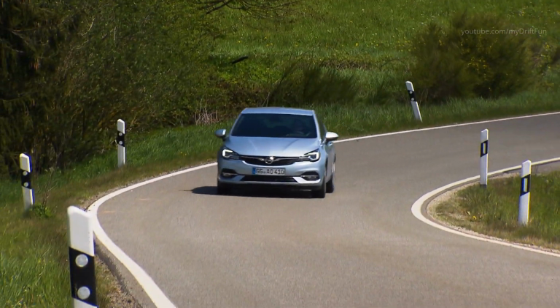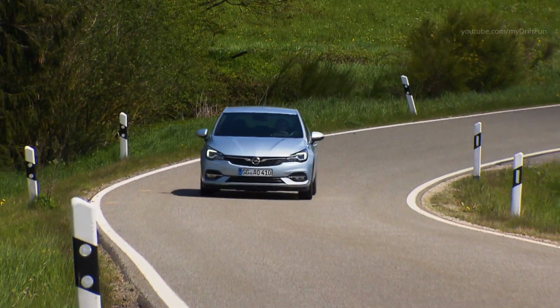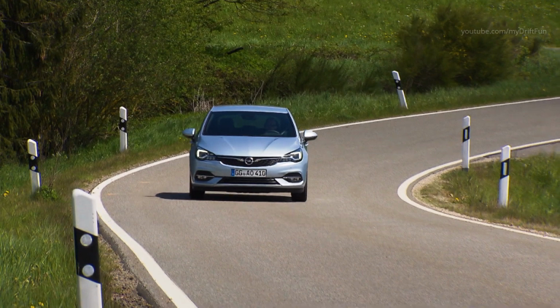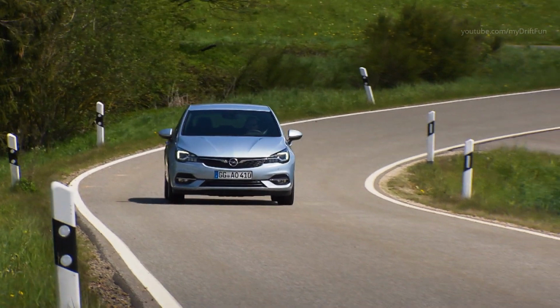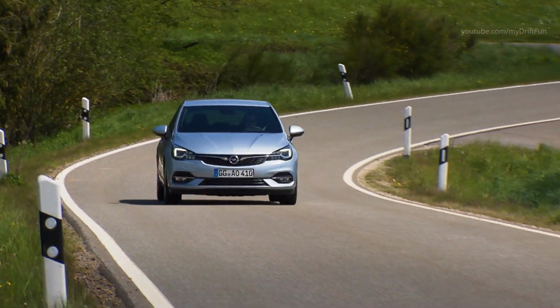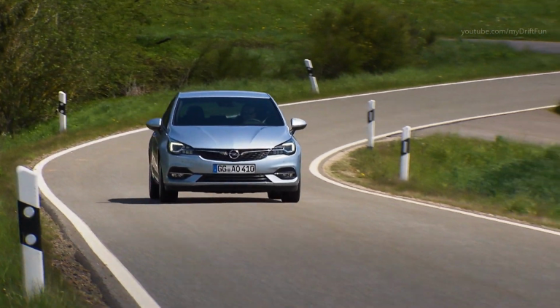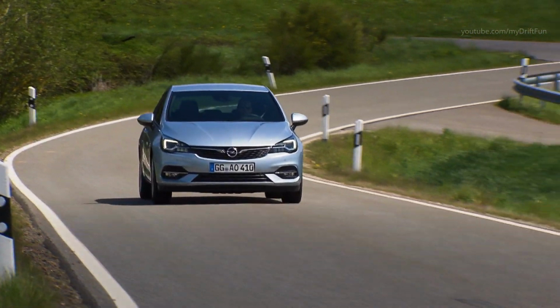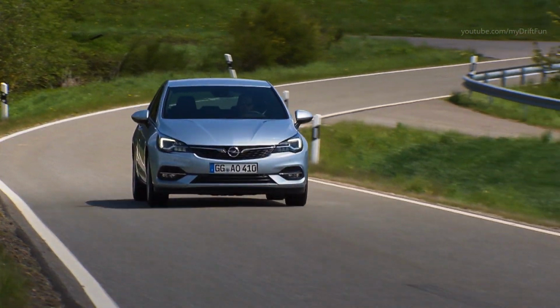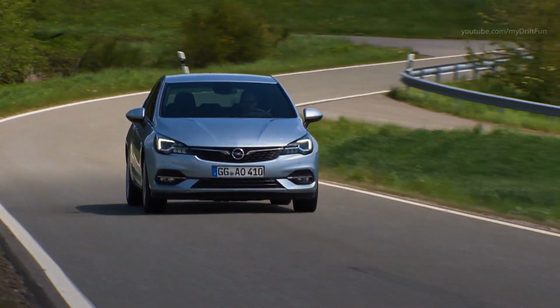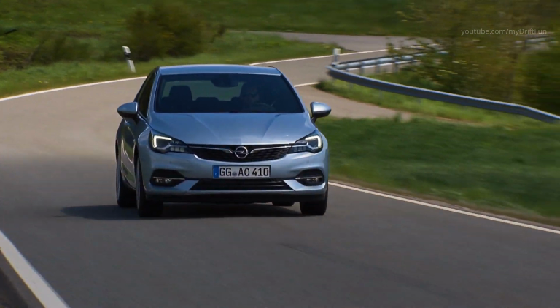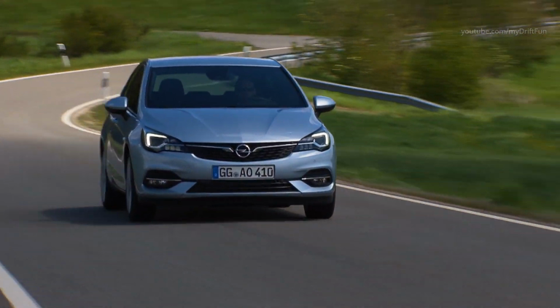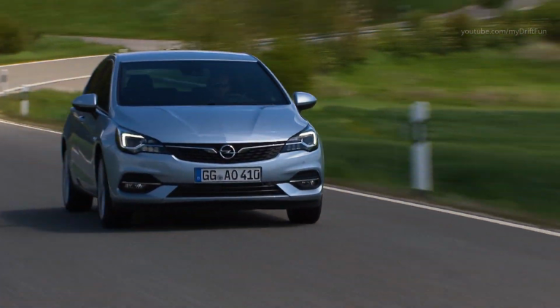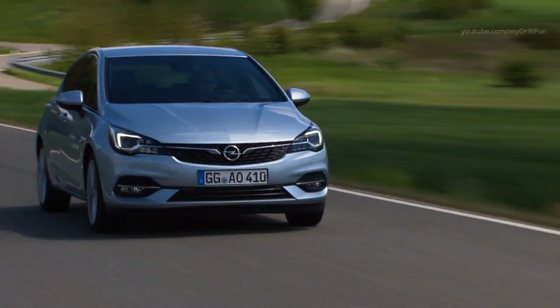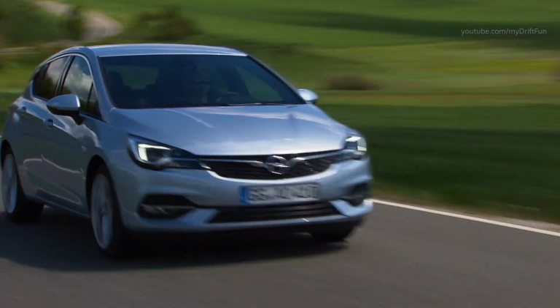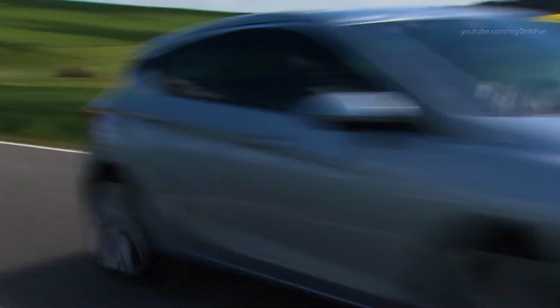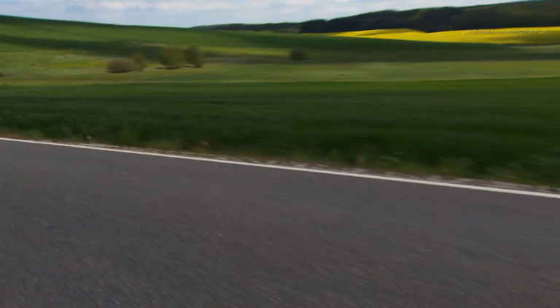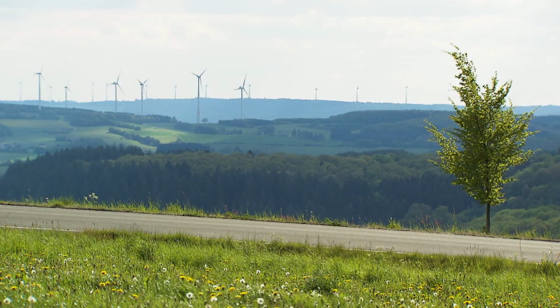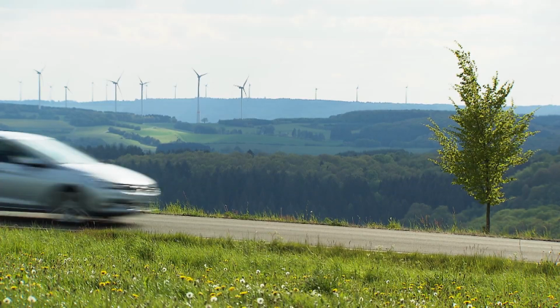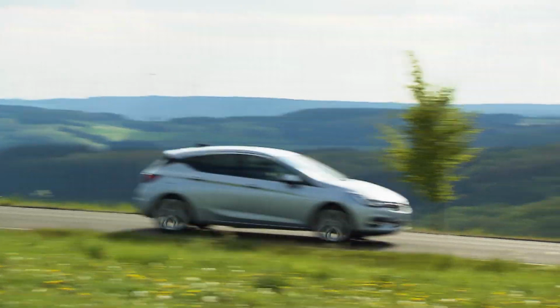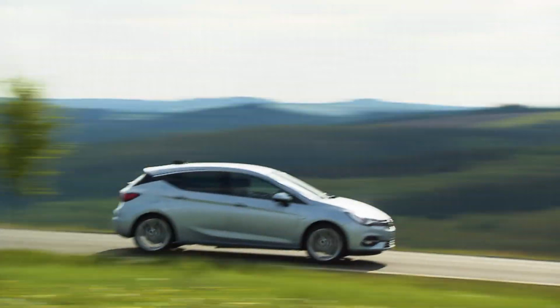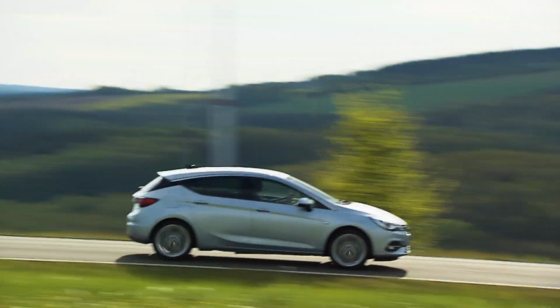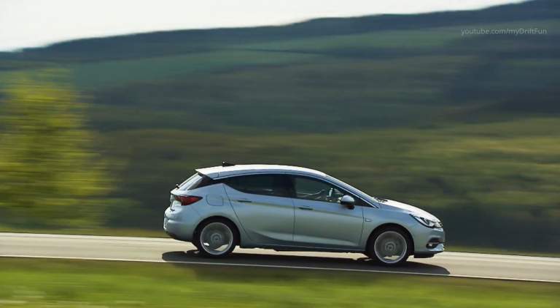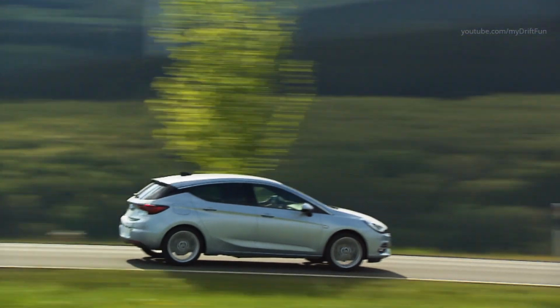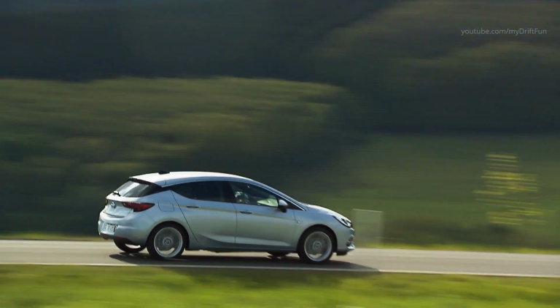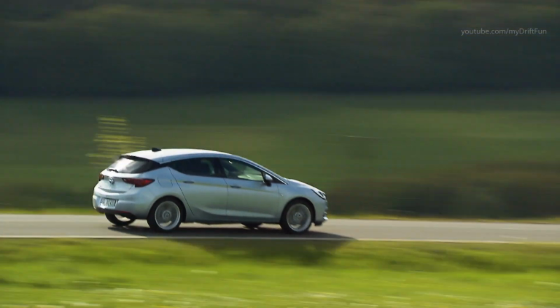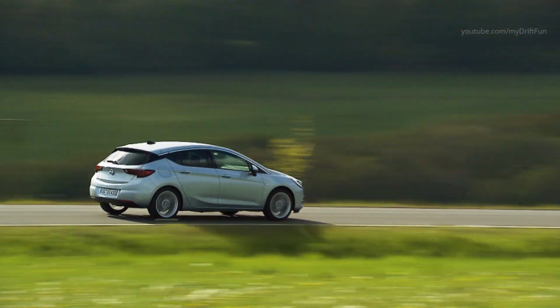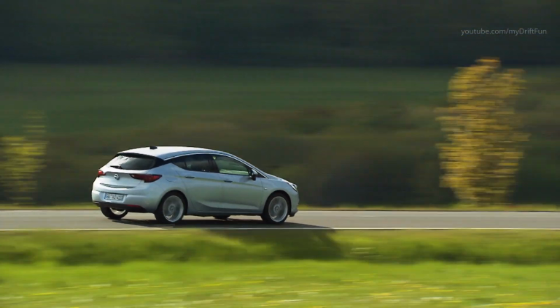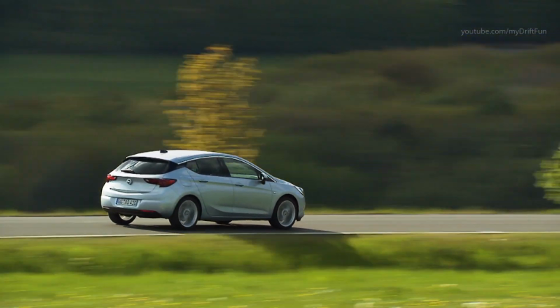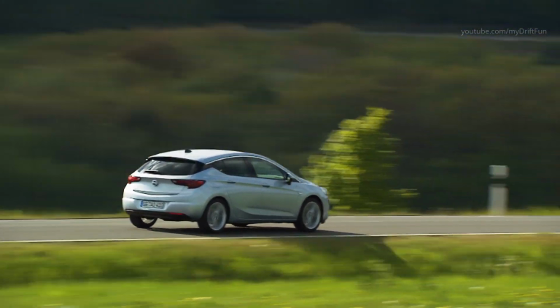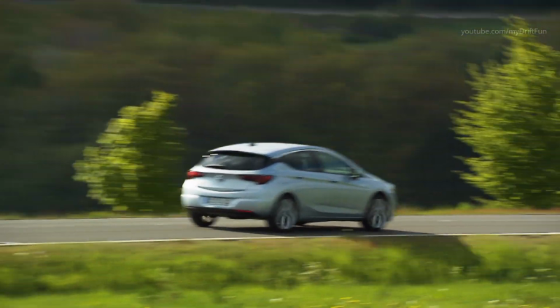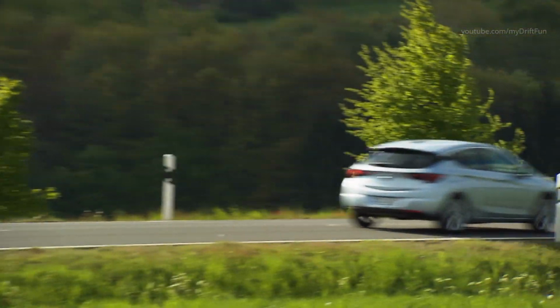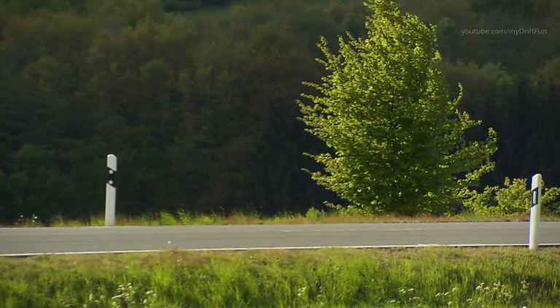Thanks to excellent aerodynamics as well as highly efficient new engines and transmissions, the new generation Opel Astra sets standards for efficiency and low emissions.